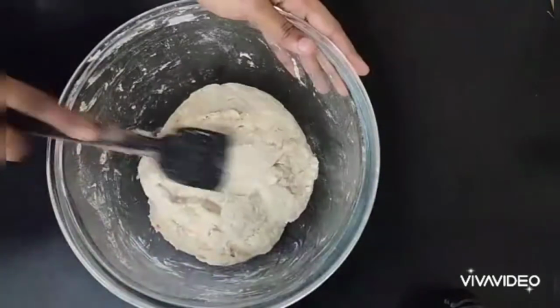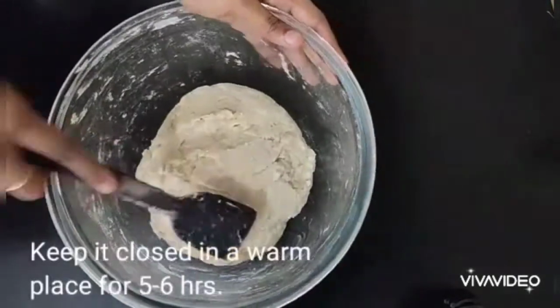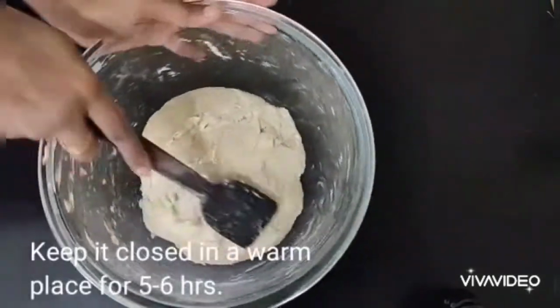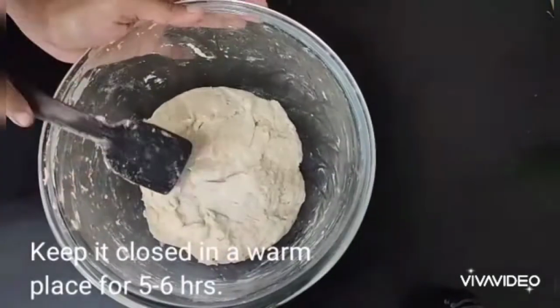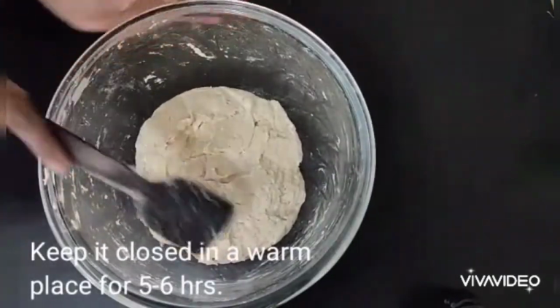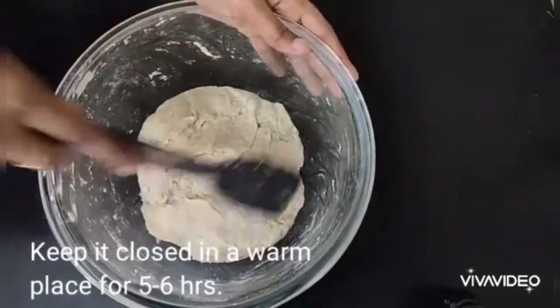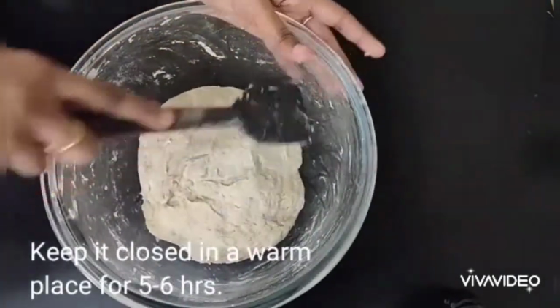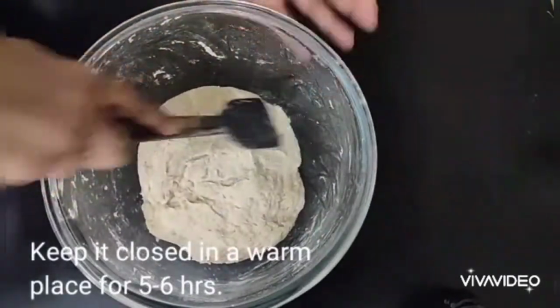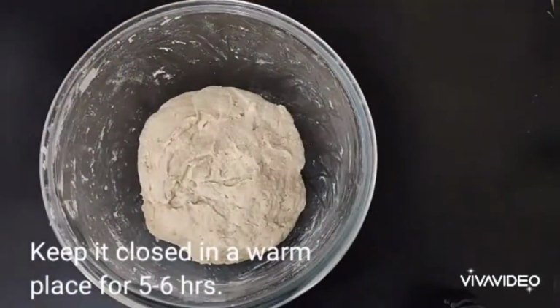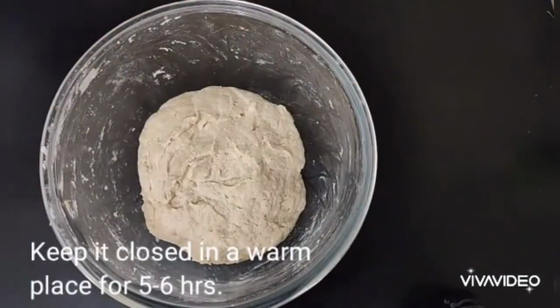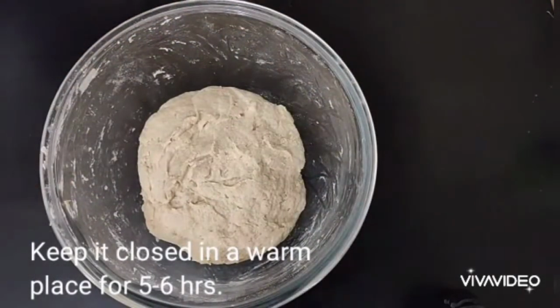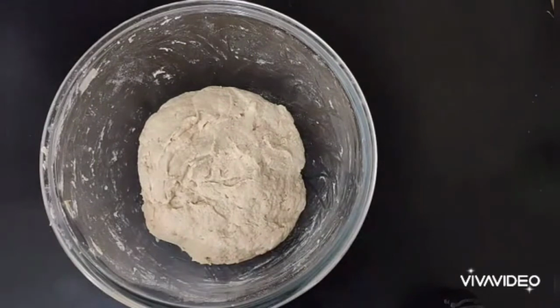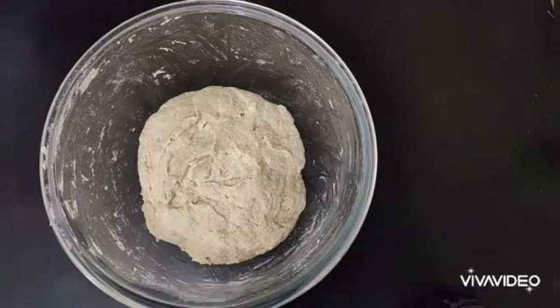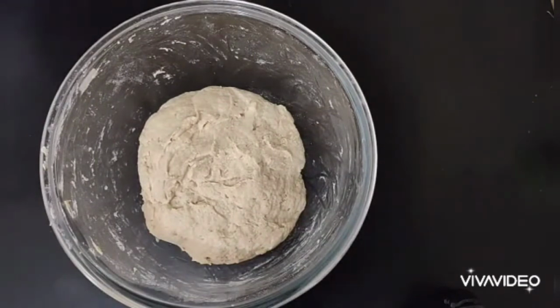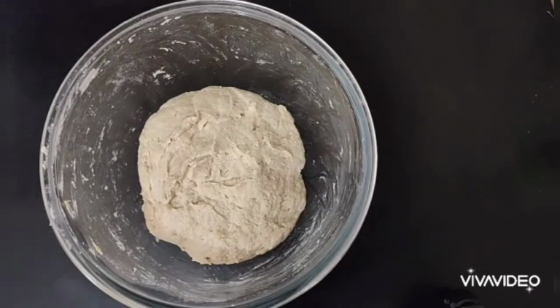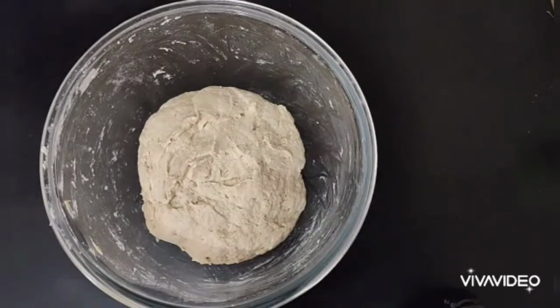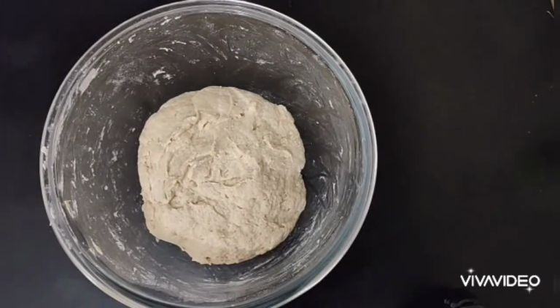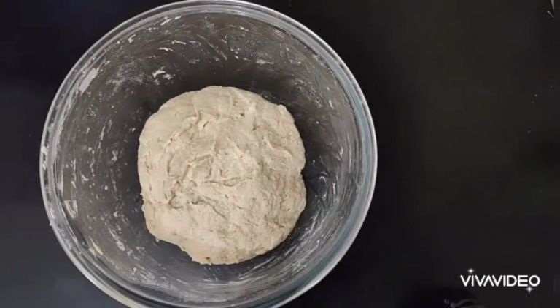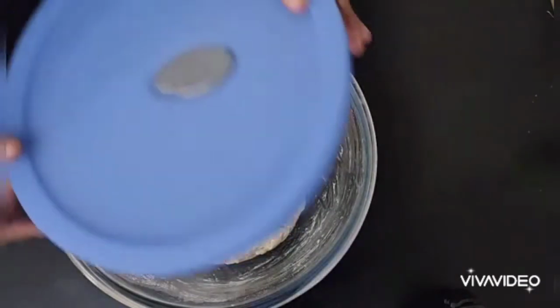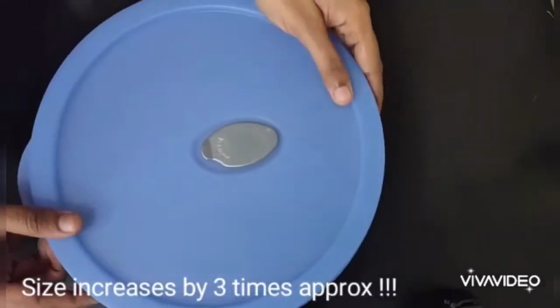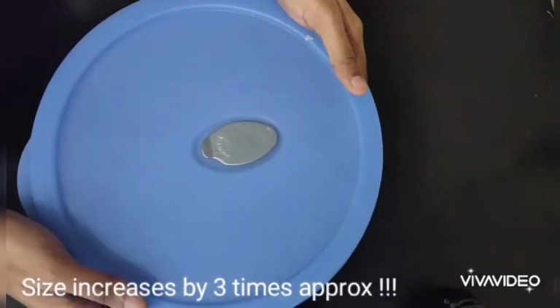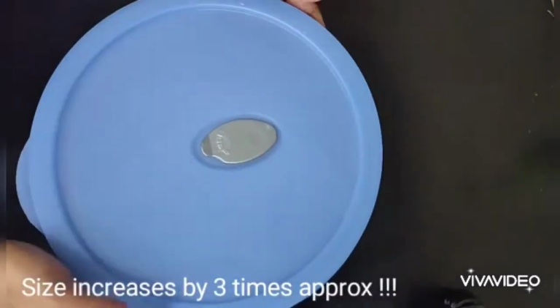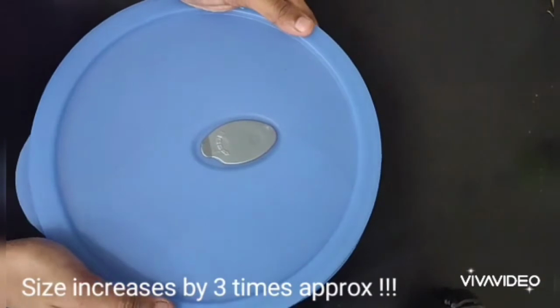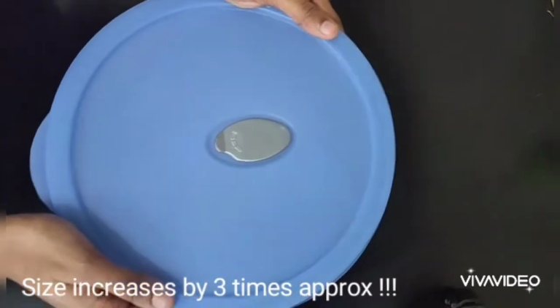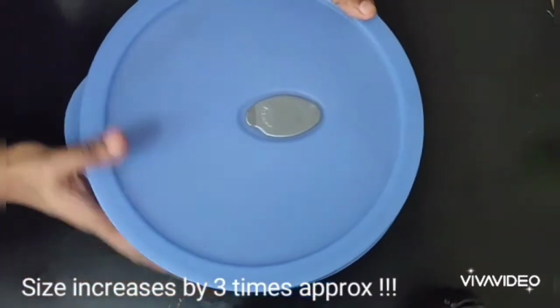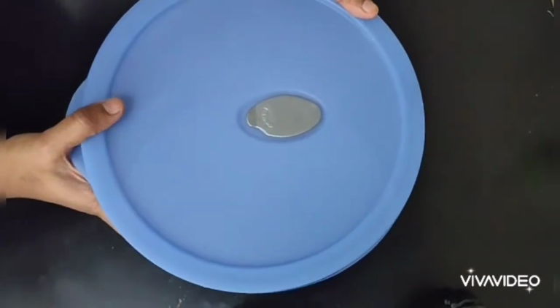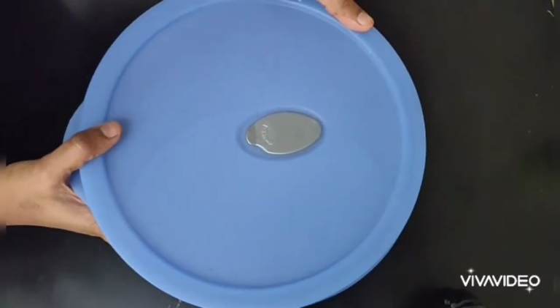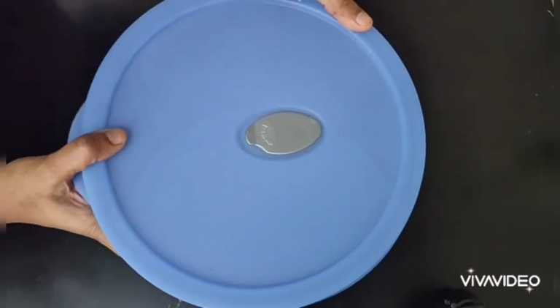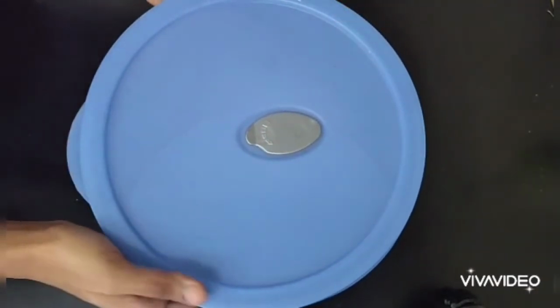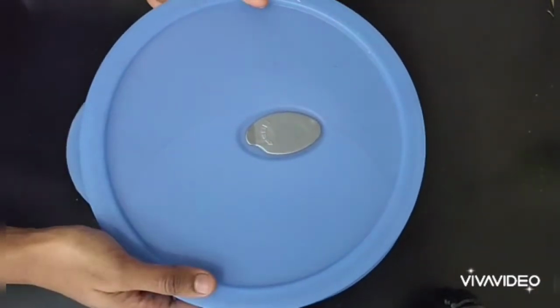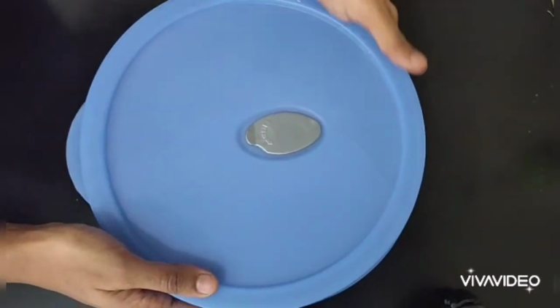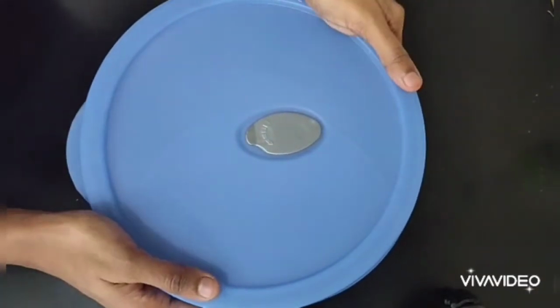Close the bowl and keep it to ferment for about 5 to 6 hours in a warm place — in any closed shelf or cupboard. The dough will become about 3 times its original size.